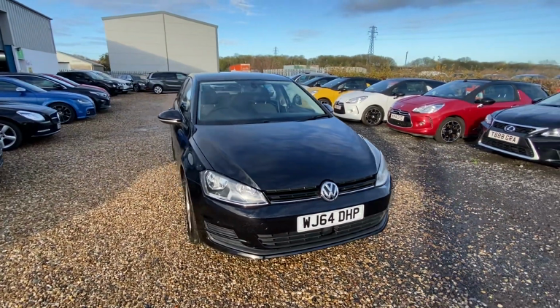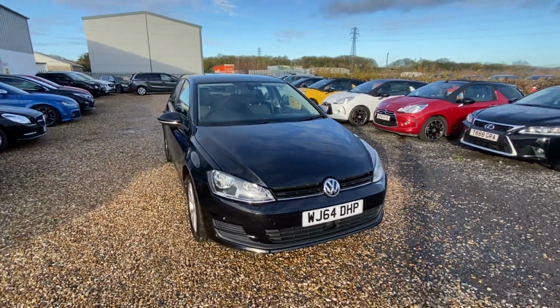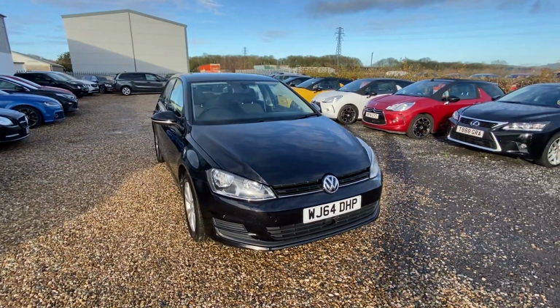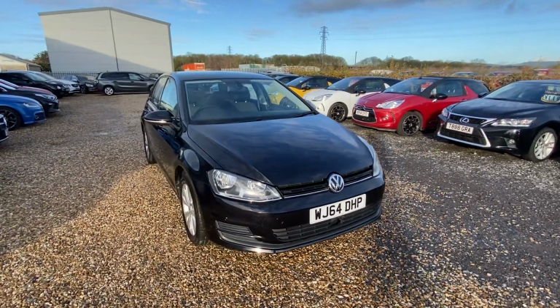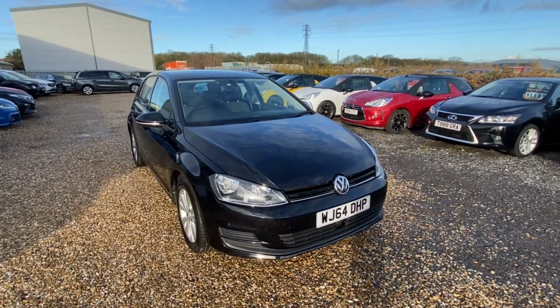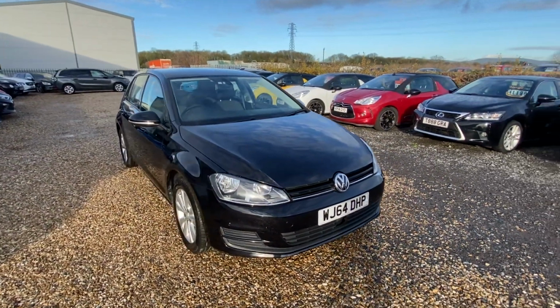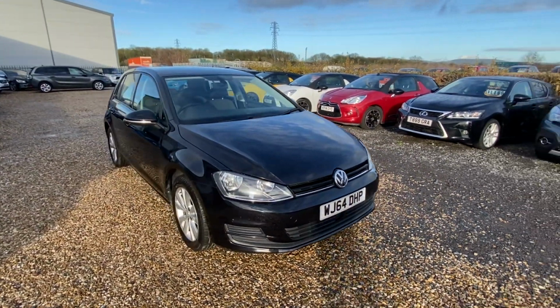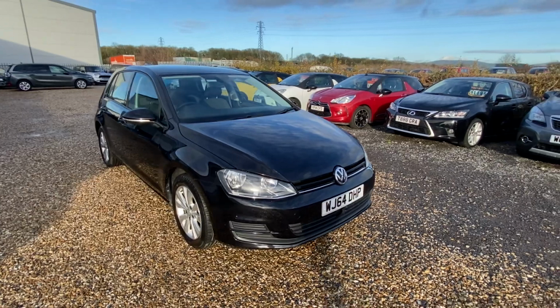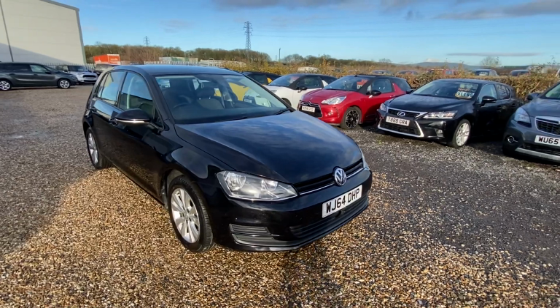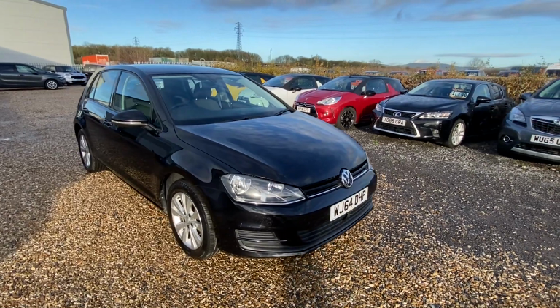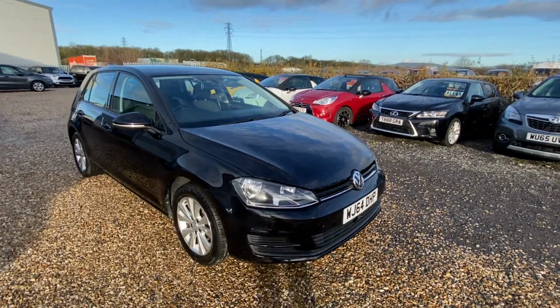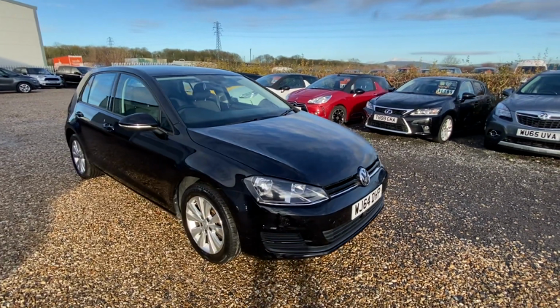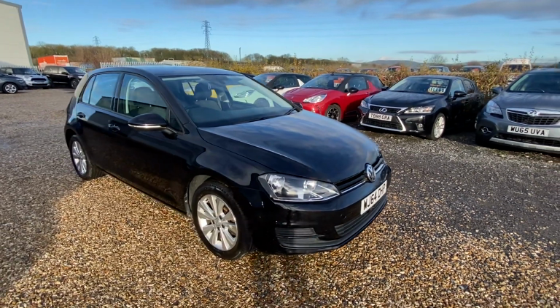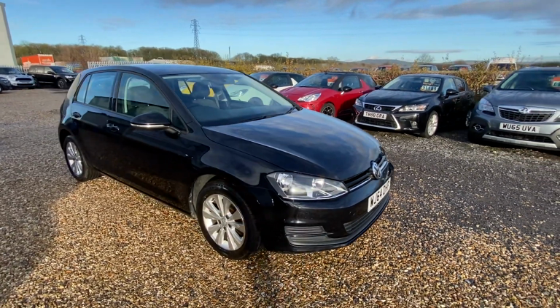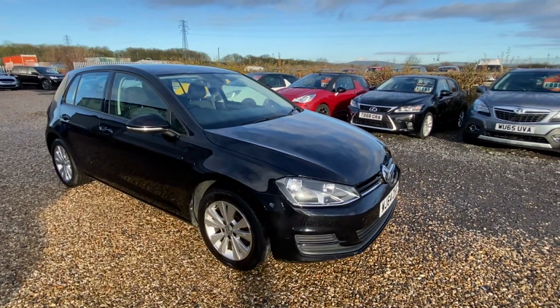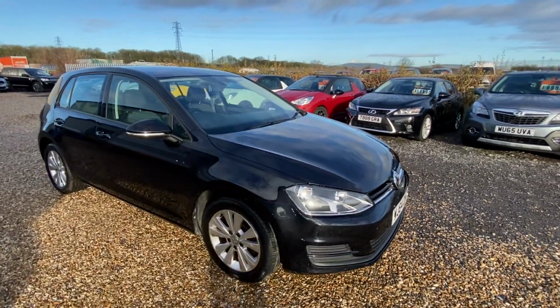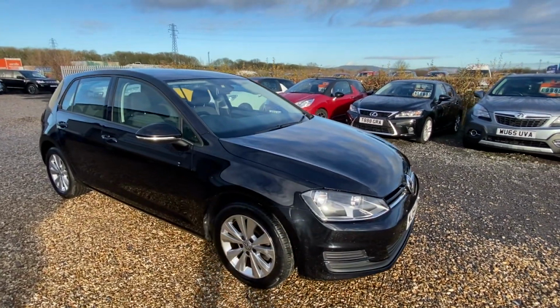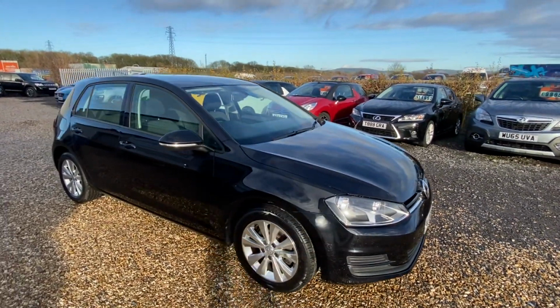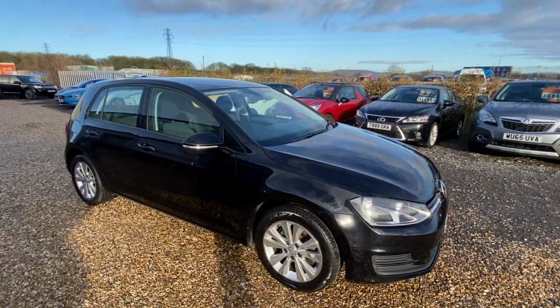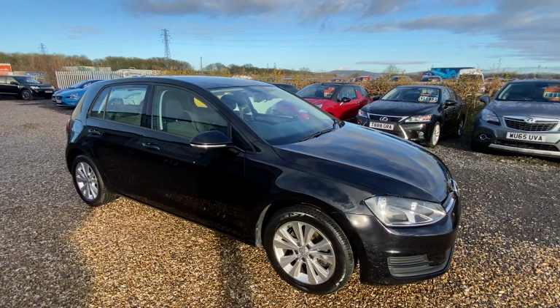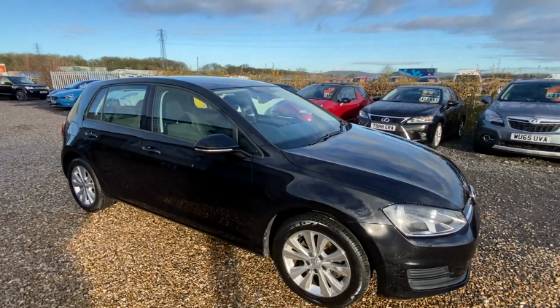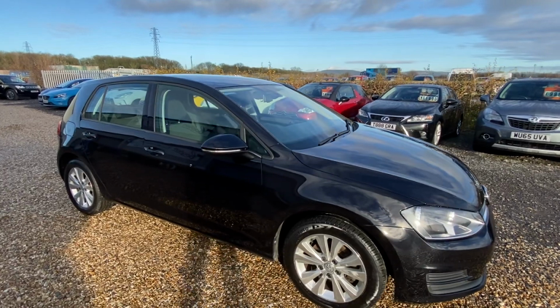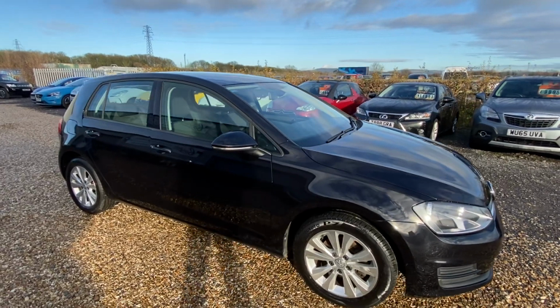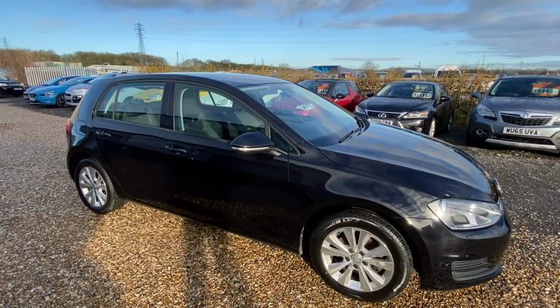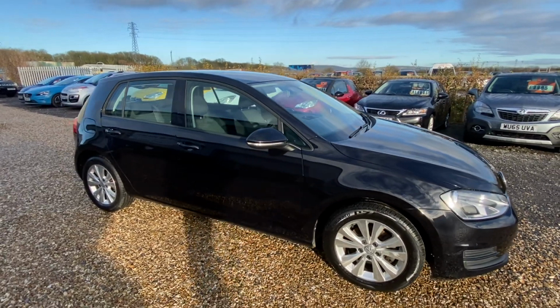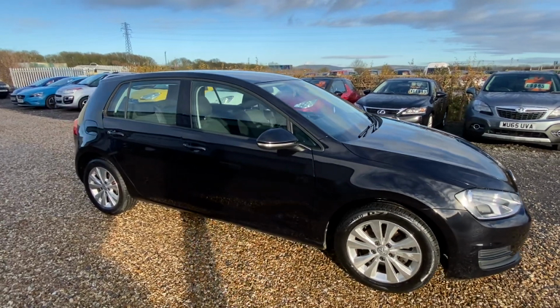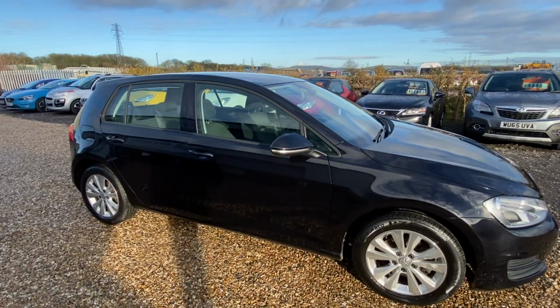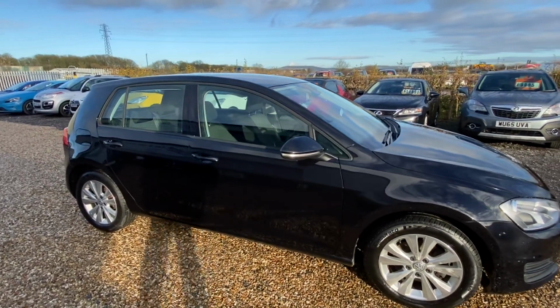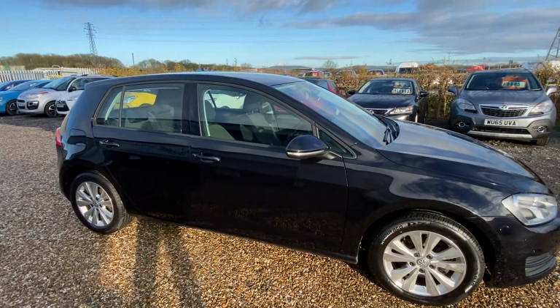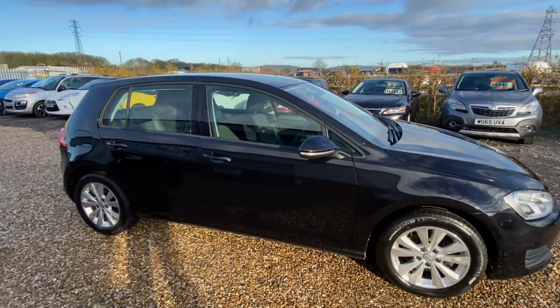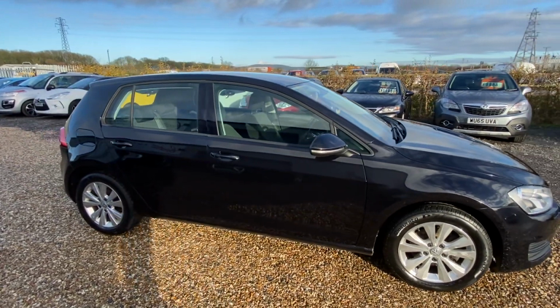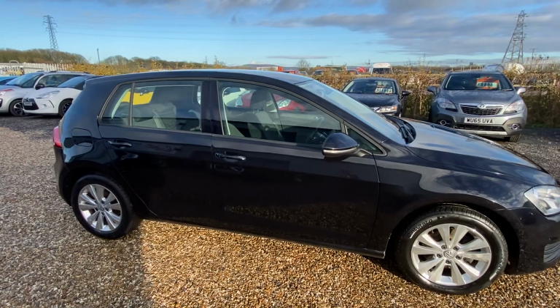Just one owner from new, full VW service history including timing belt and water pump replacement. Two keys, only 55,000 miles. This one's just £35 a year to tax as well.